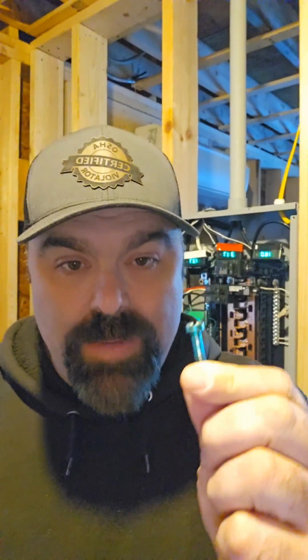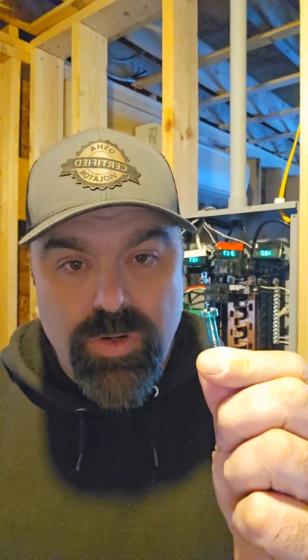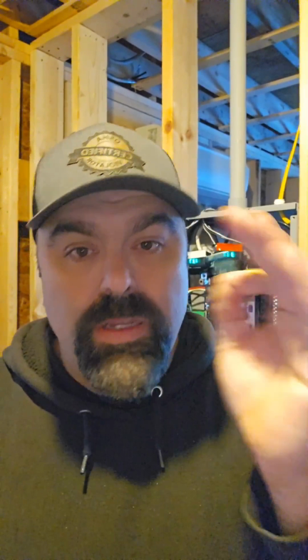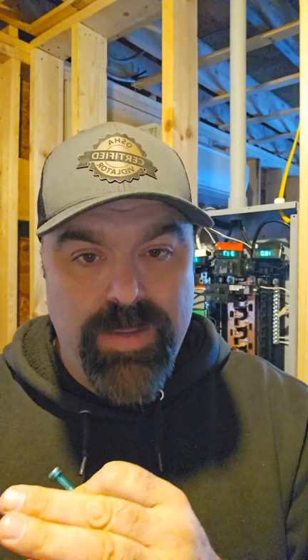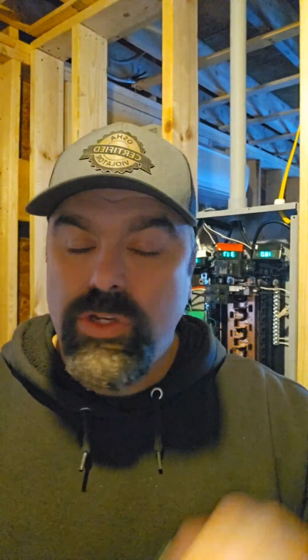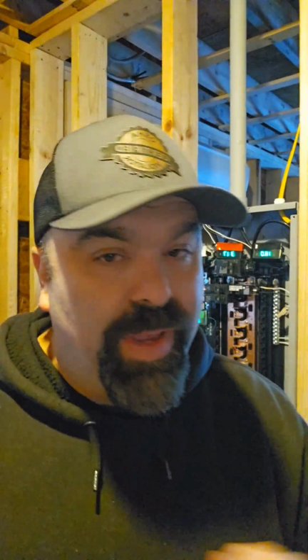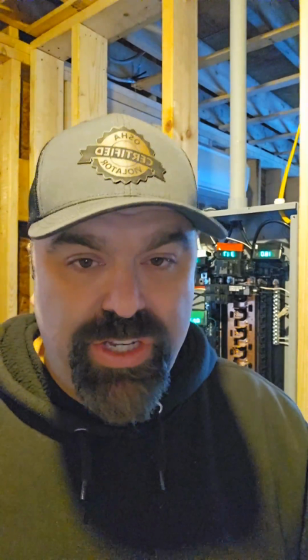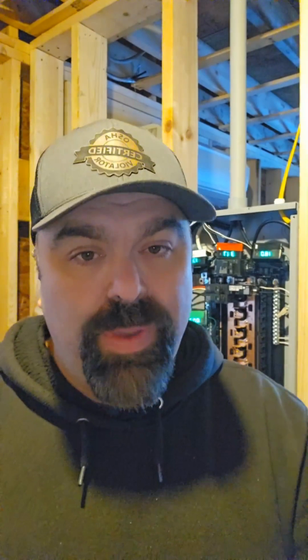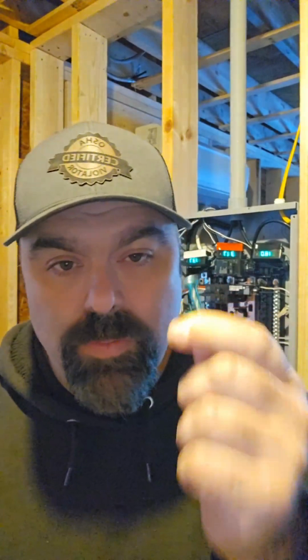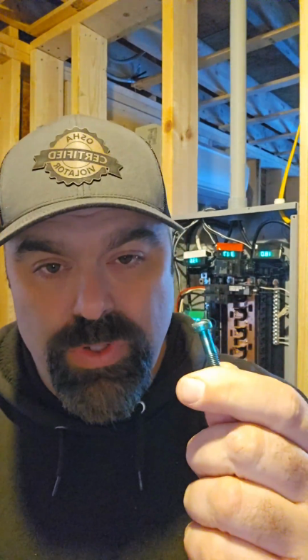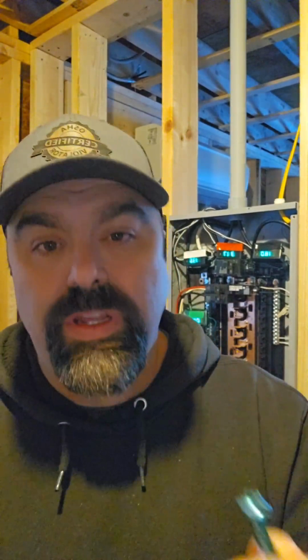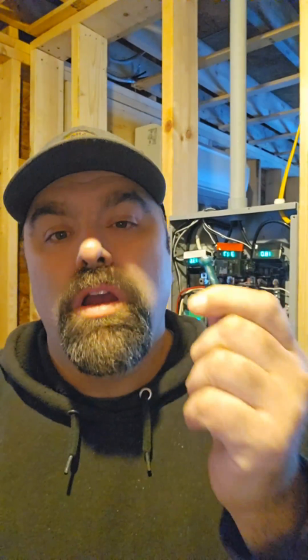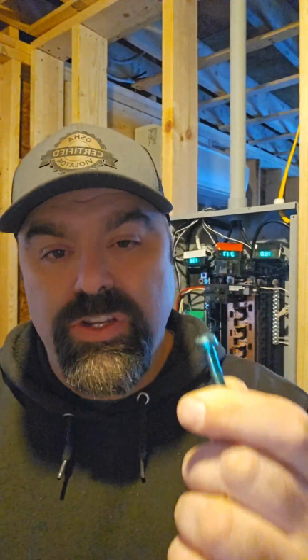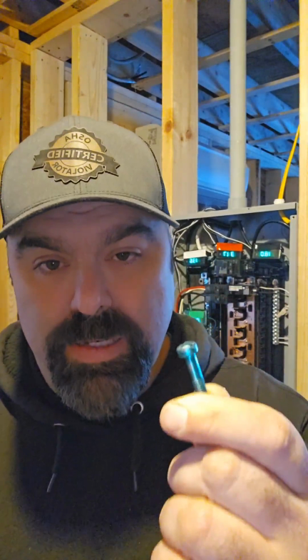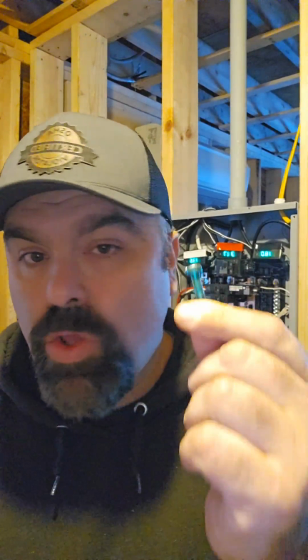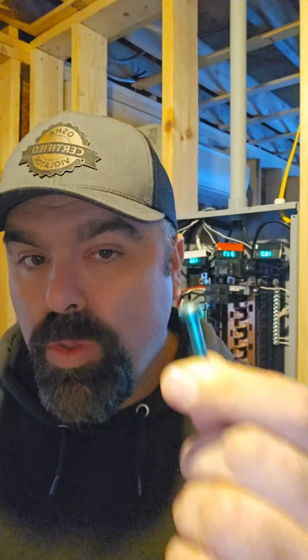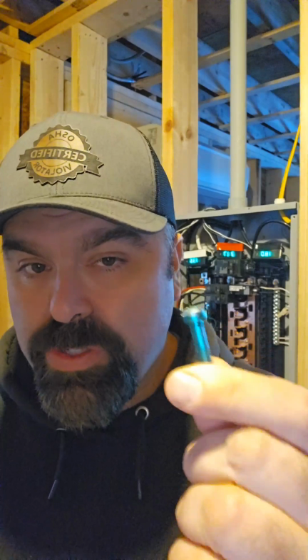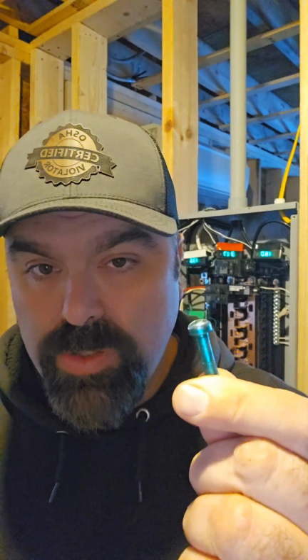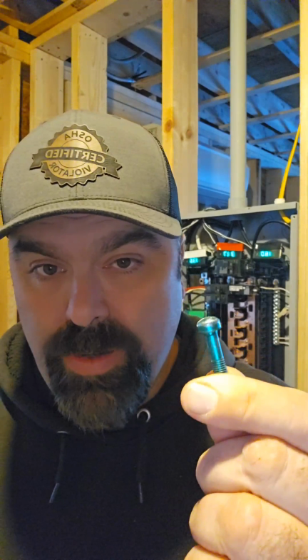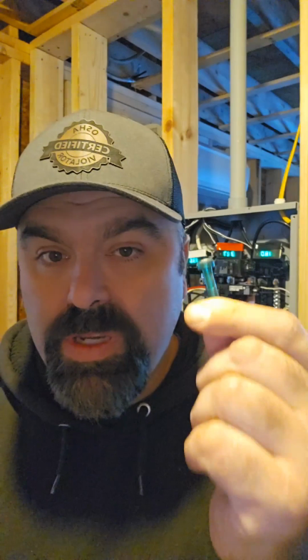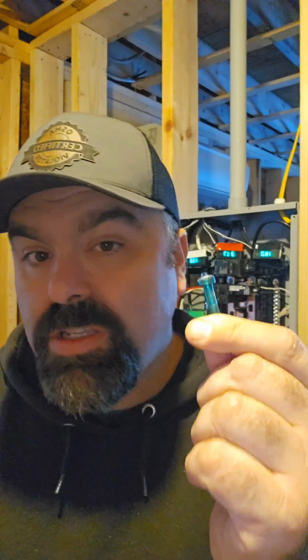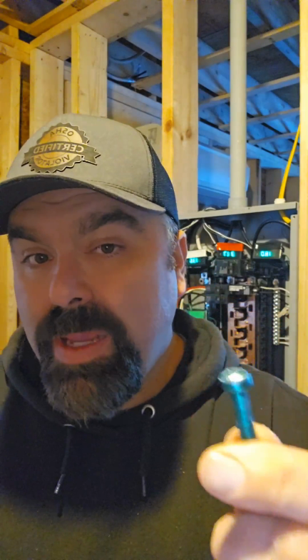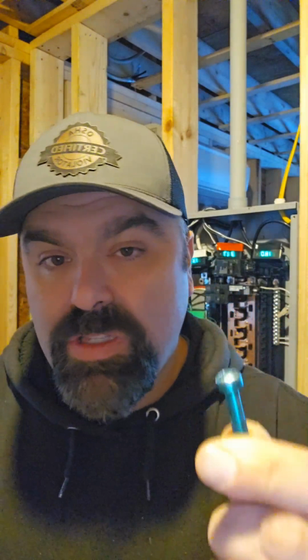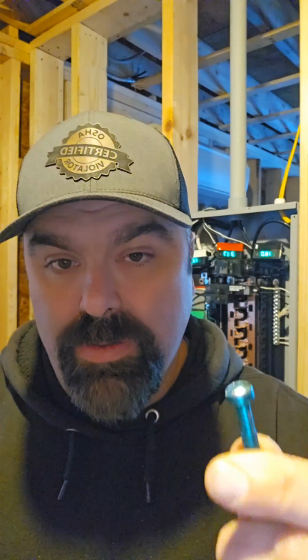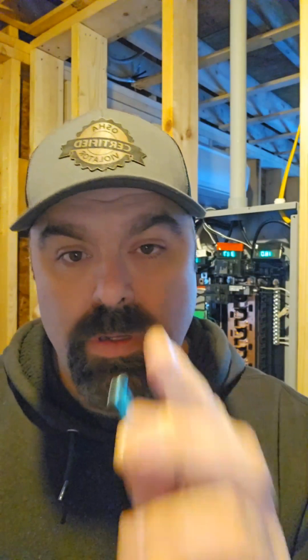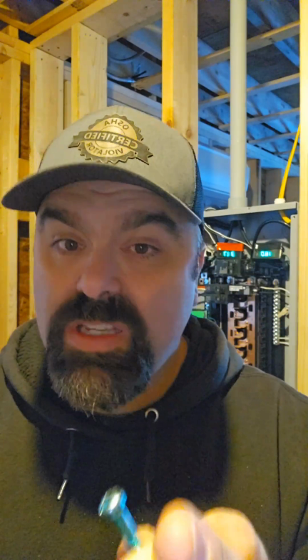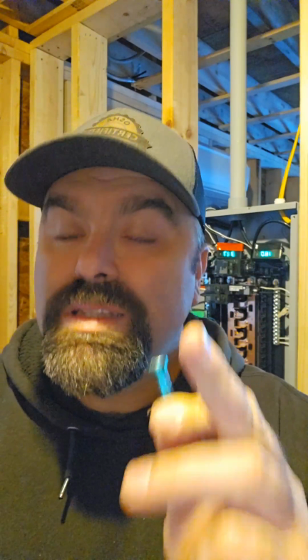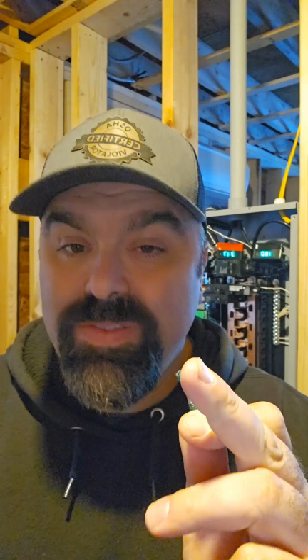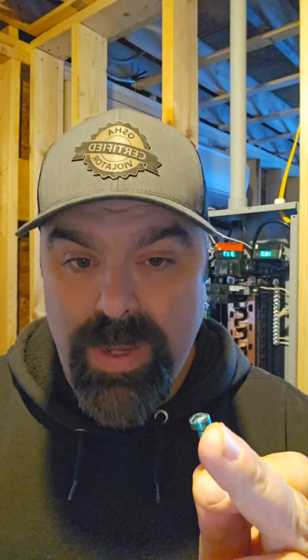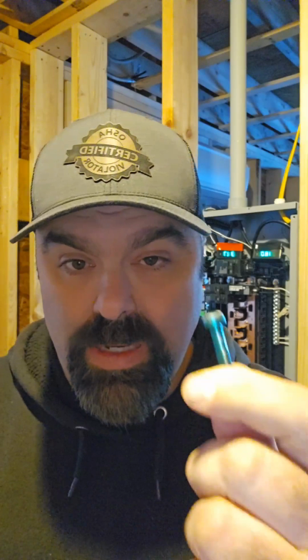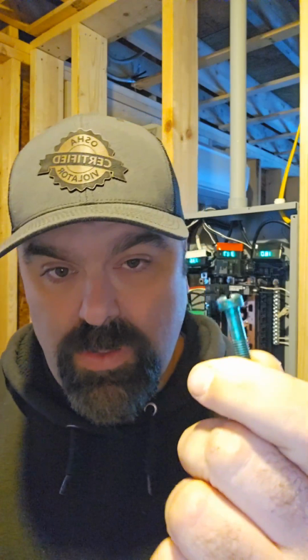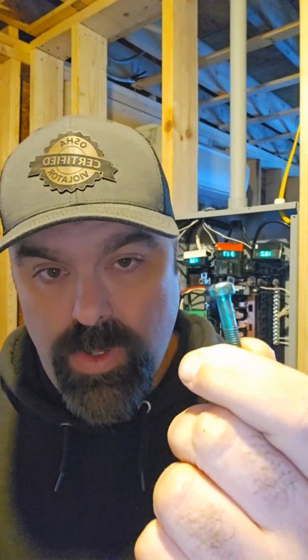Sometimes this screw goes in, sometimes it doesn't. Do not make any changes to your panel because of what you saw in this video. A professional has to decide whether or not this screw belongs in your panel, because it belongs in main panels but not sub-panels. But sometimes even a sub-panel will need it if it's older code.